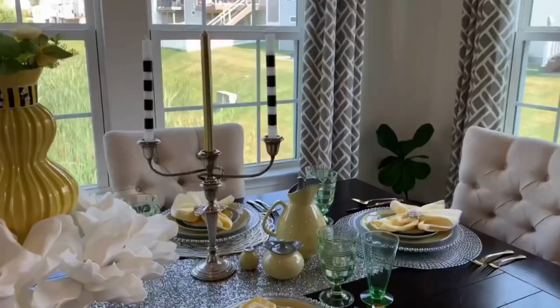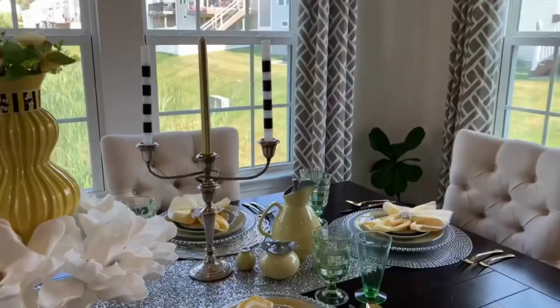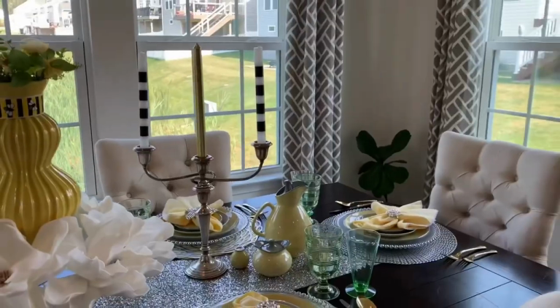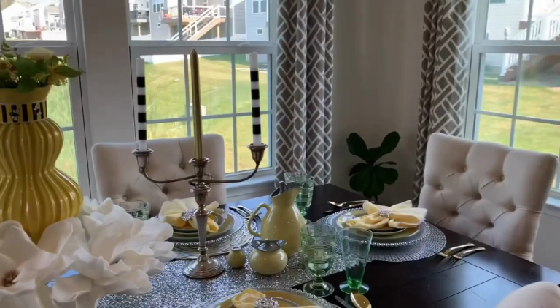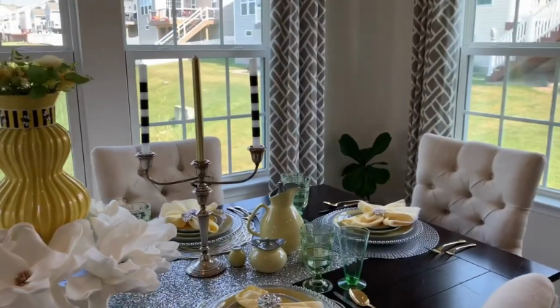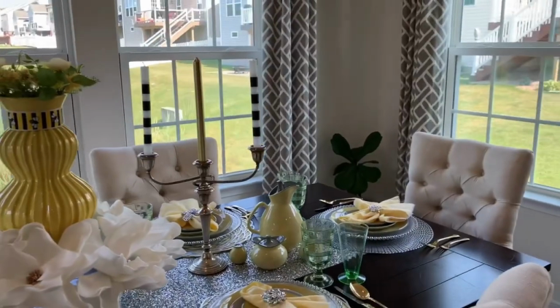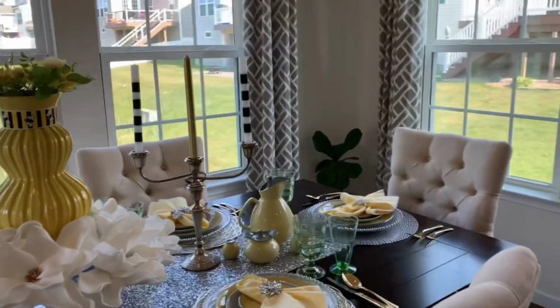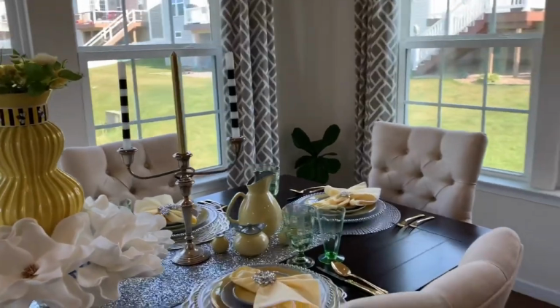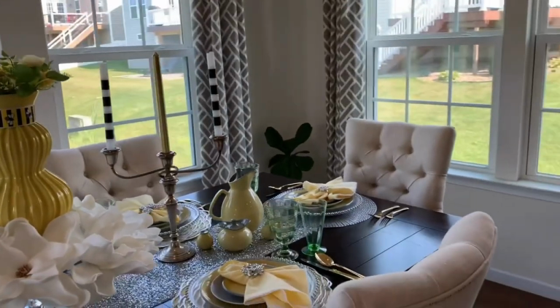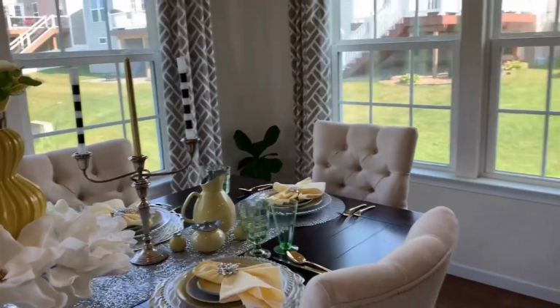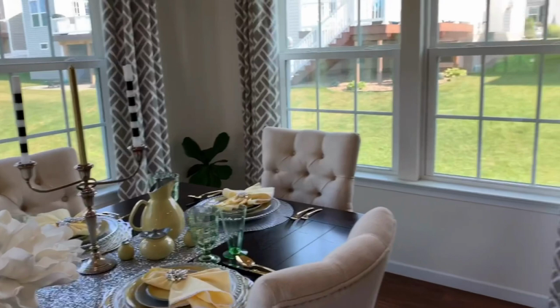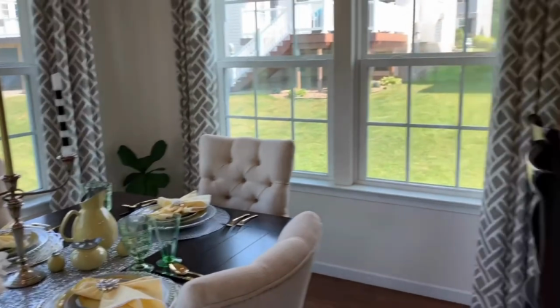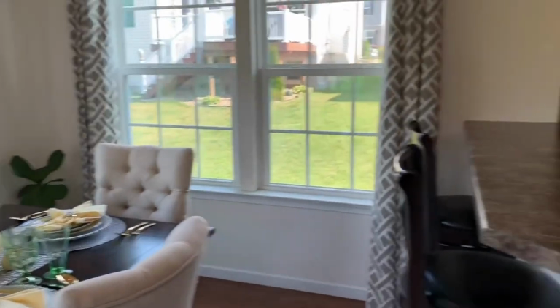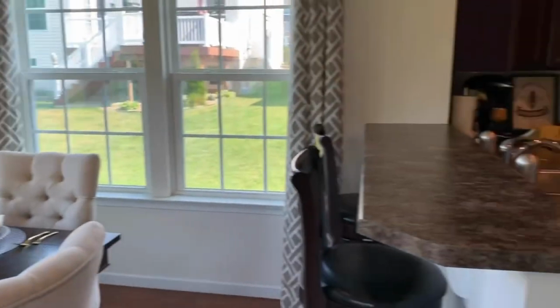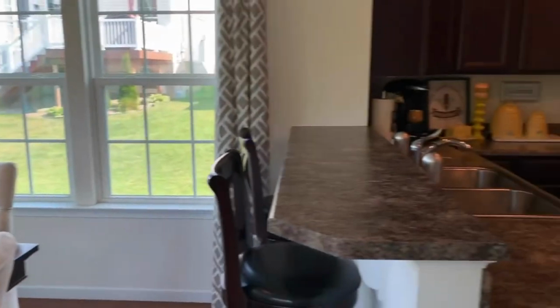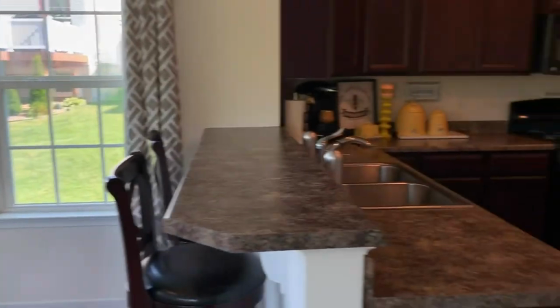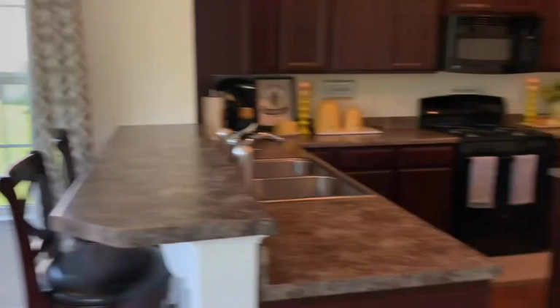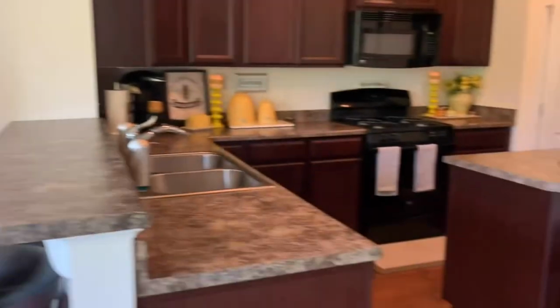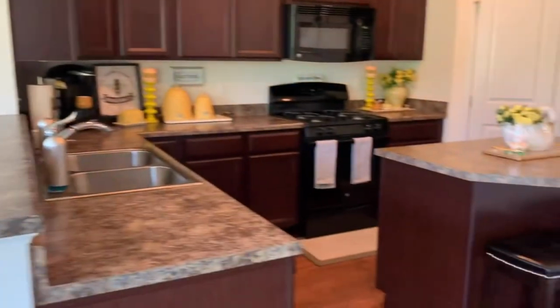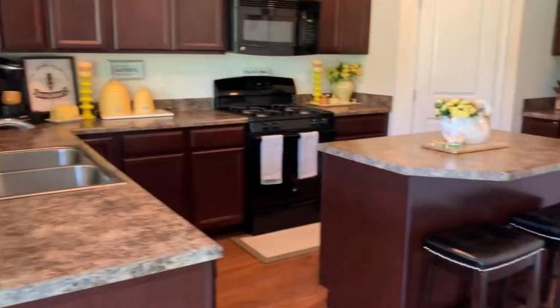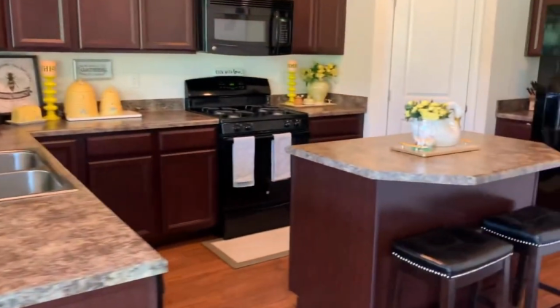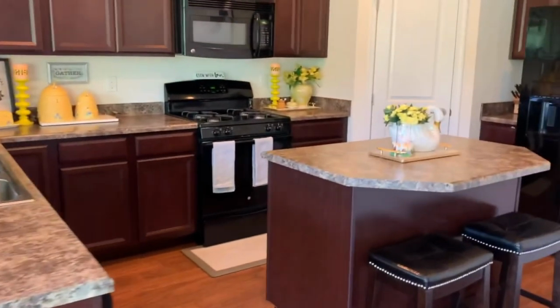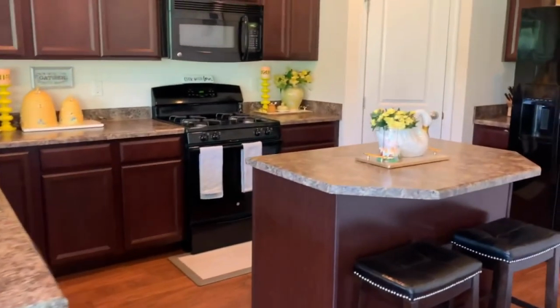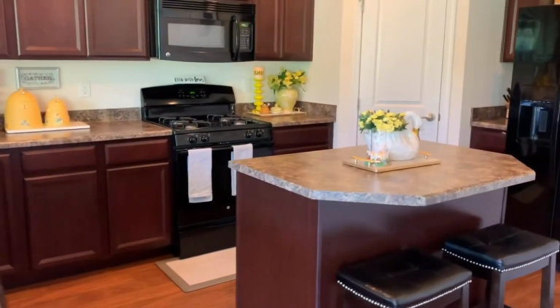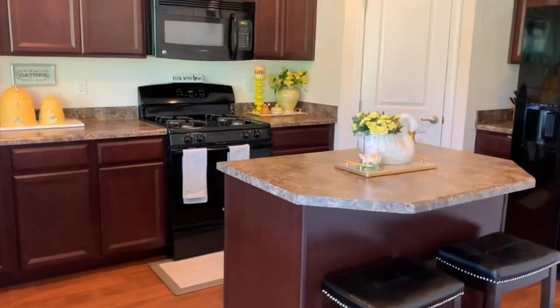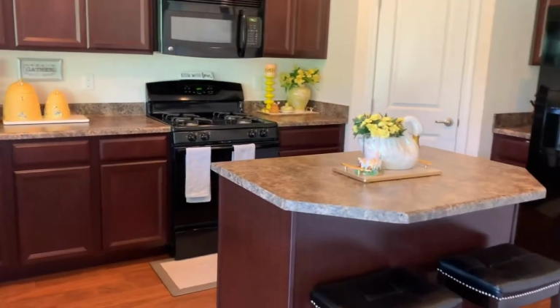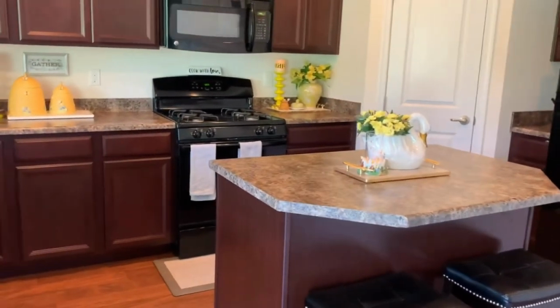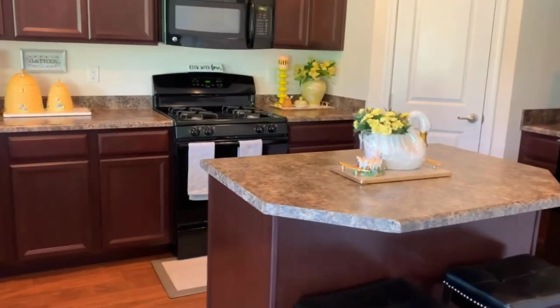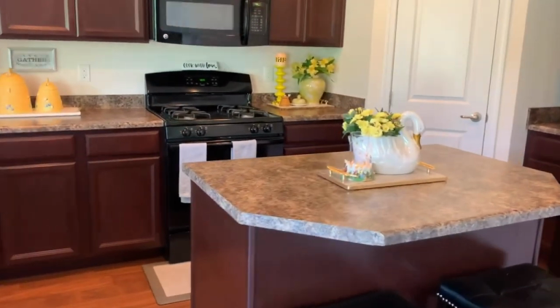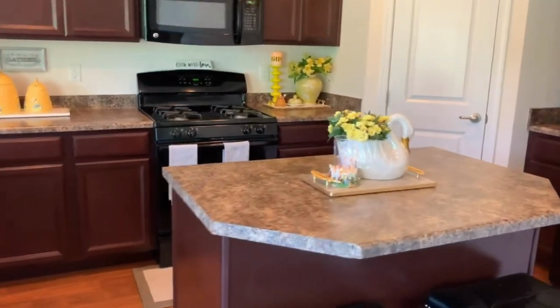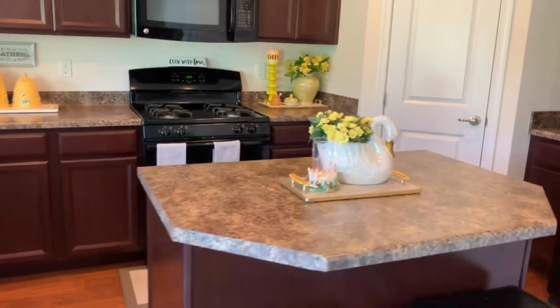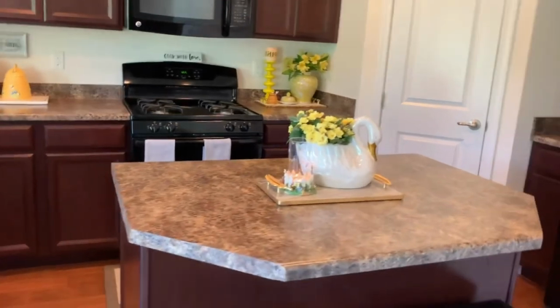And here, guys, I'm giving you a tour of my kitchen again in the same theme. I made this one — it's not very simple.